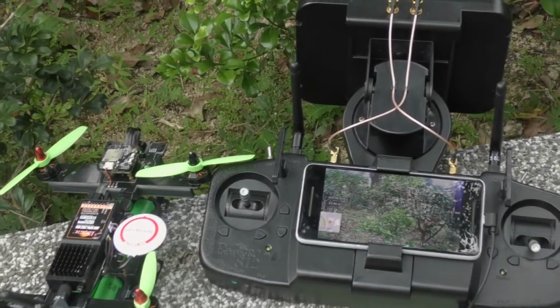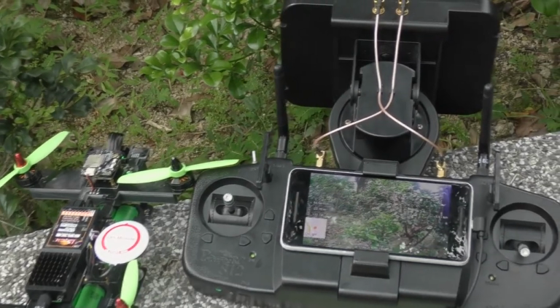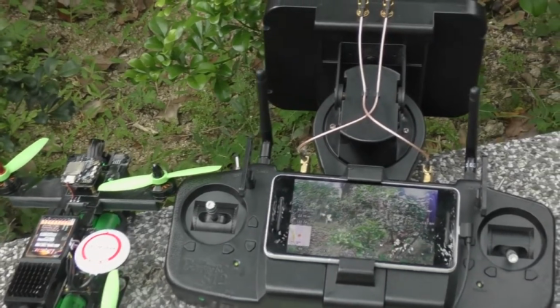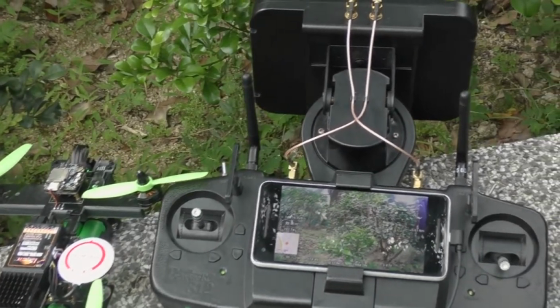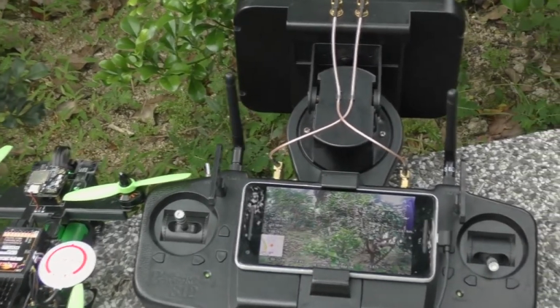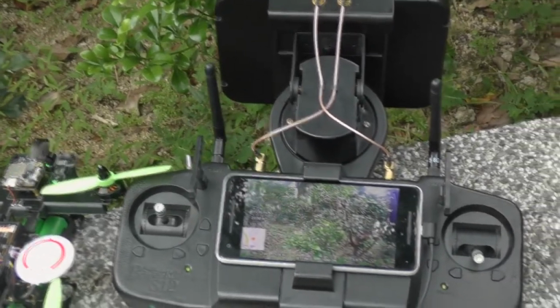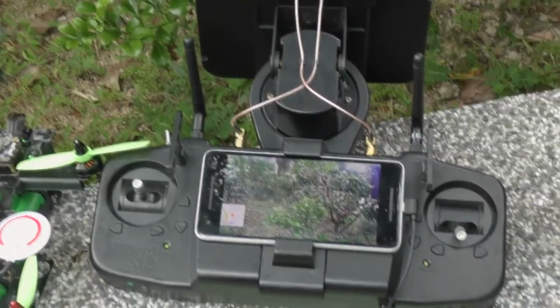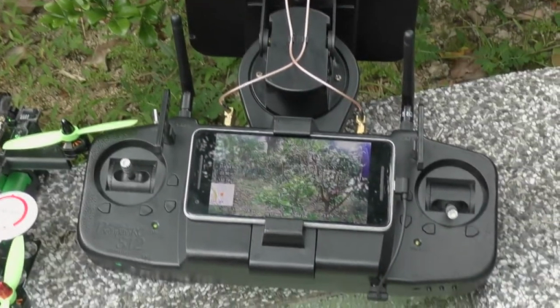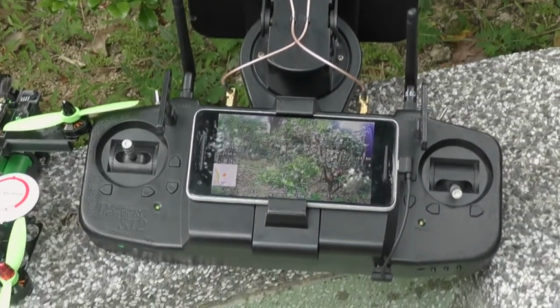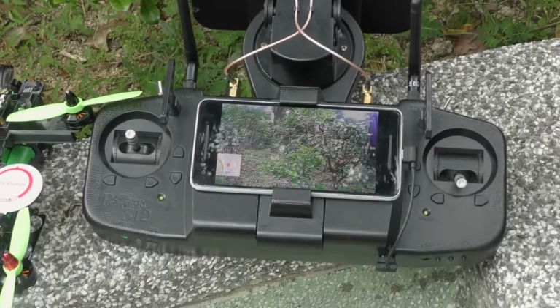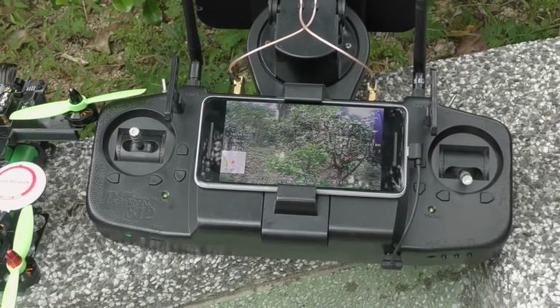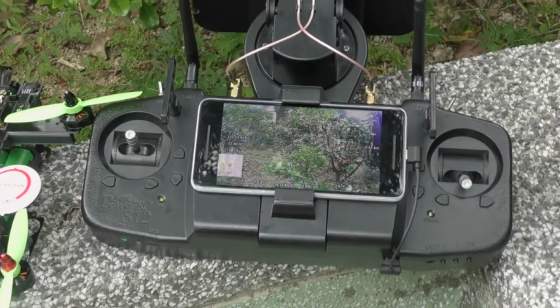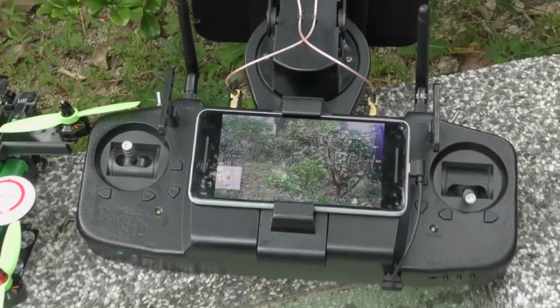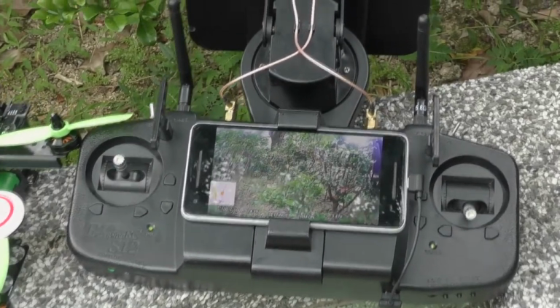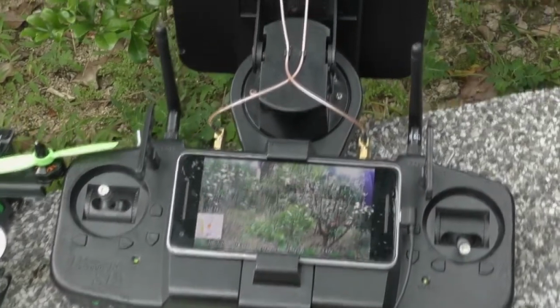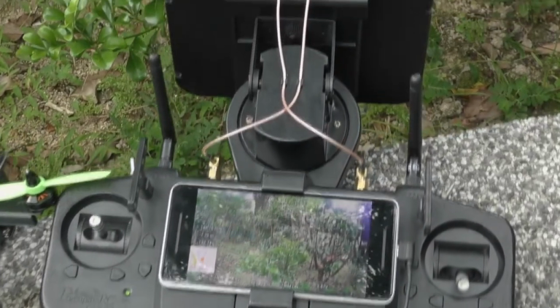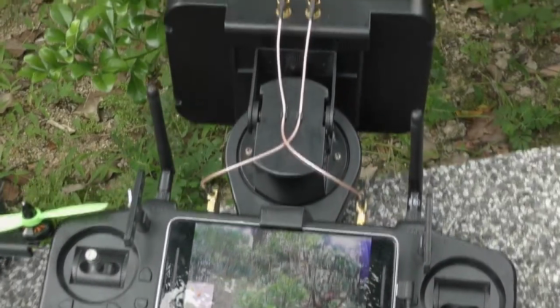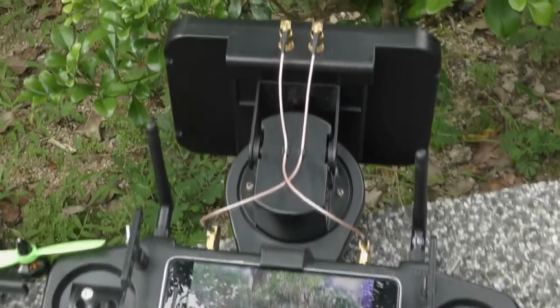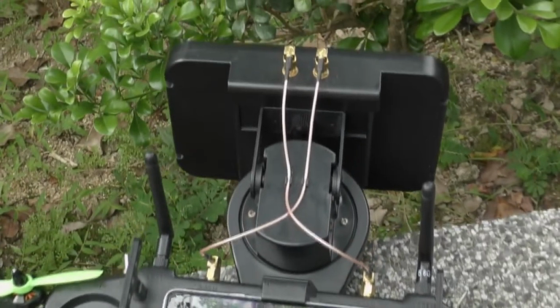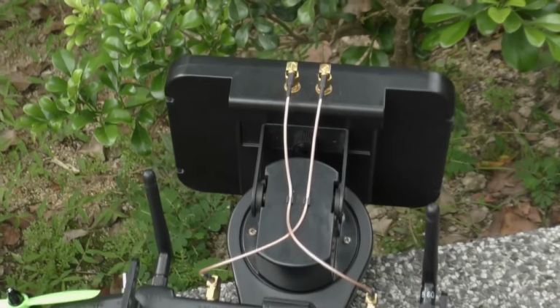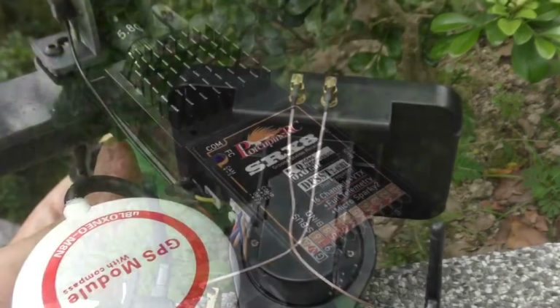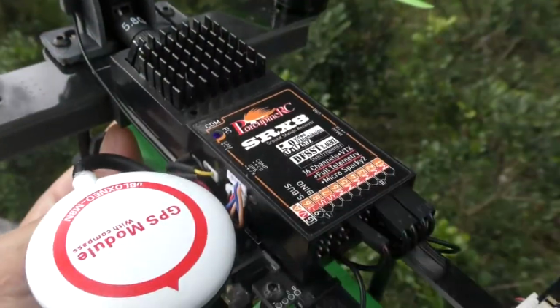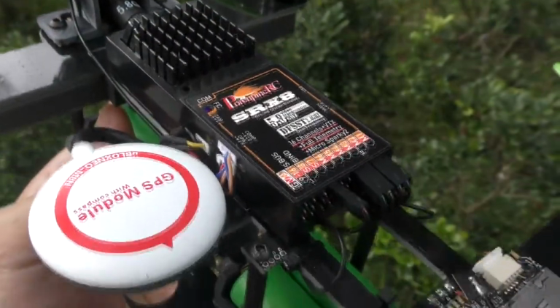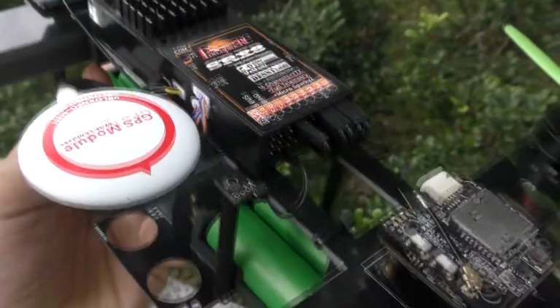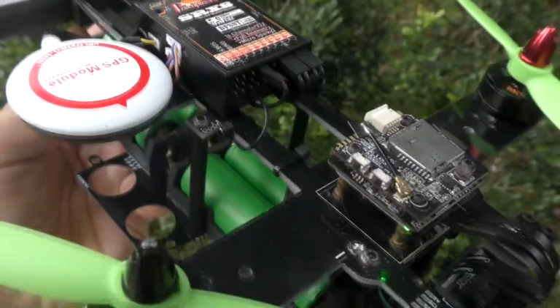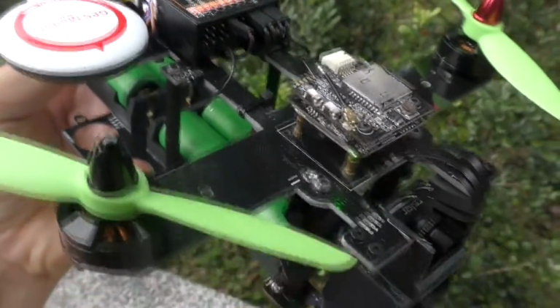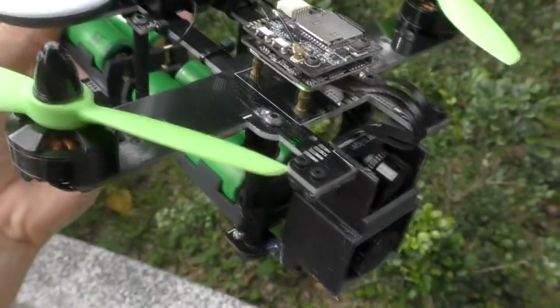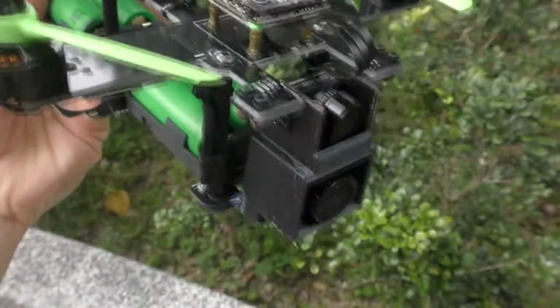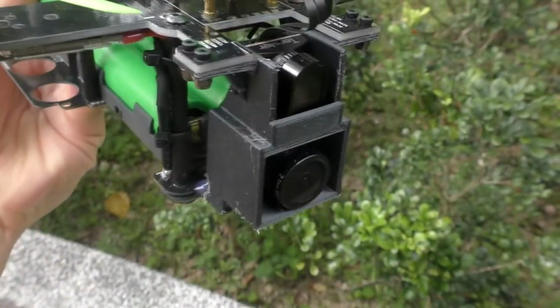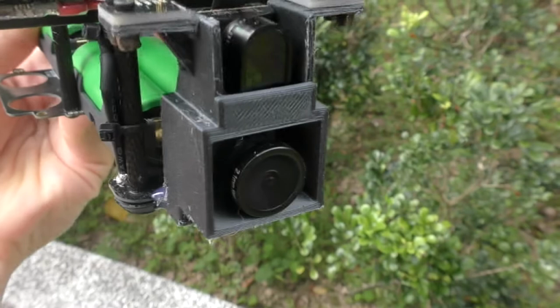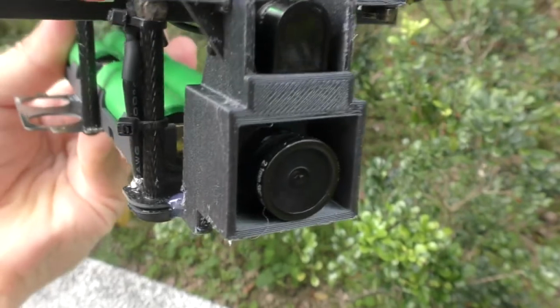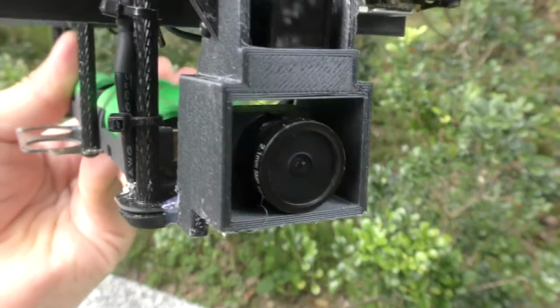Hi, this is Kay from Porcupine RC. Today I am going to do a range test with our S12 ground station system with automatic antenna tracker and SRX8 receiver. I am going to fly with this drone. Hopefully it can fly farther than the ground station system does.